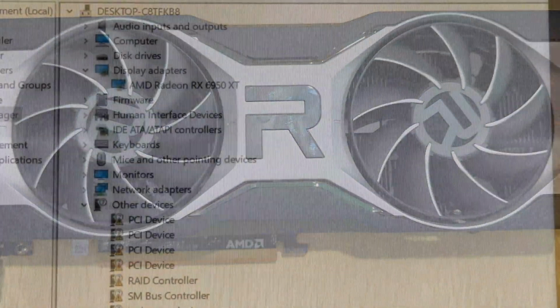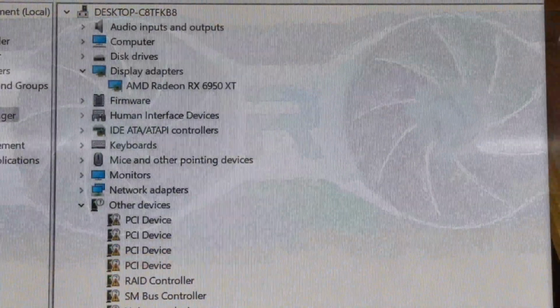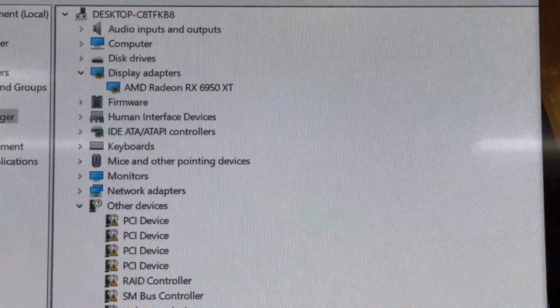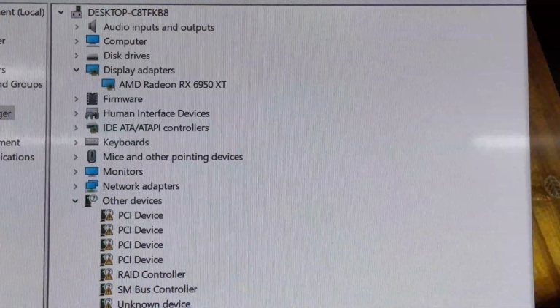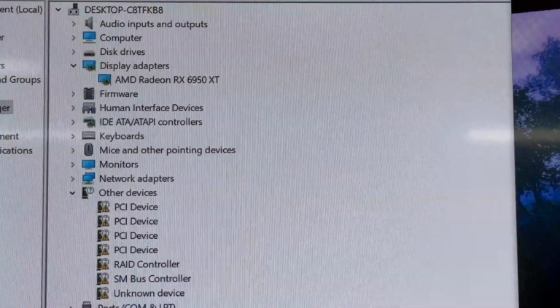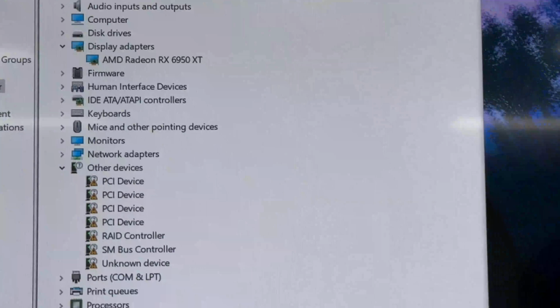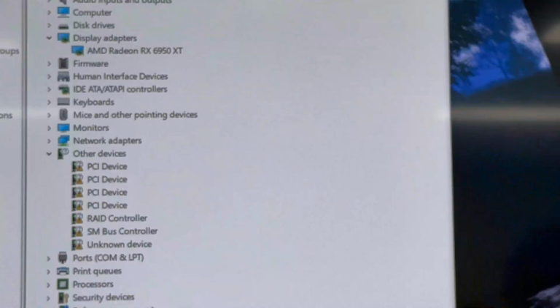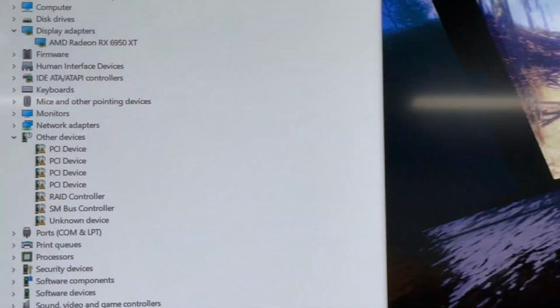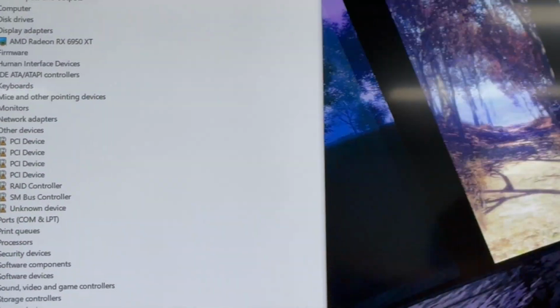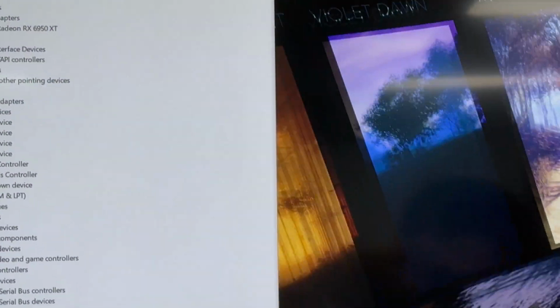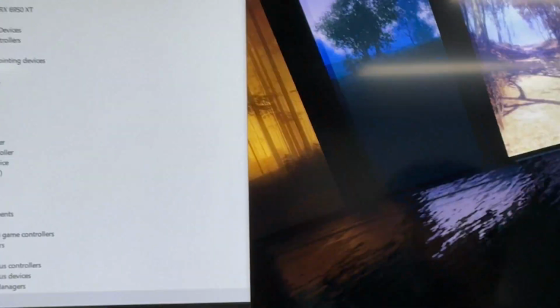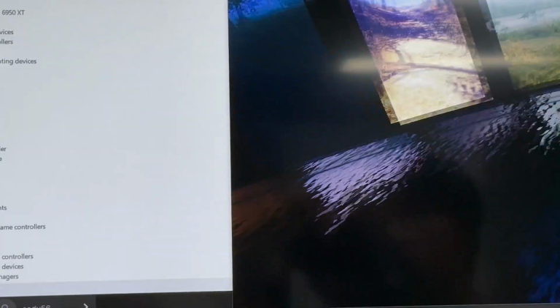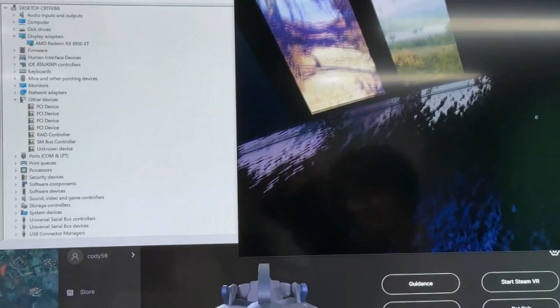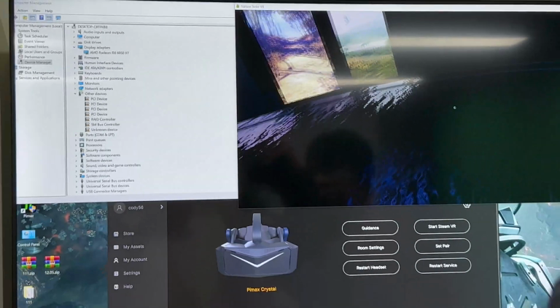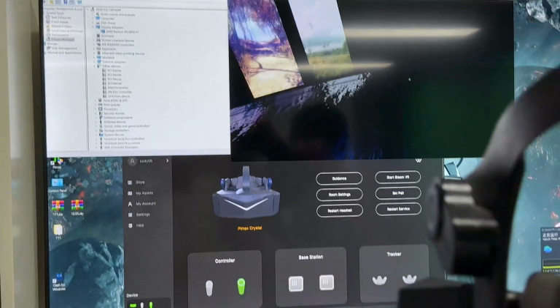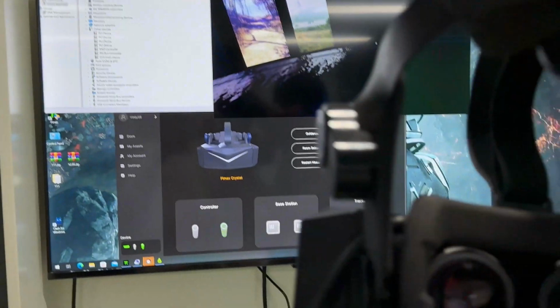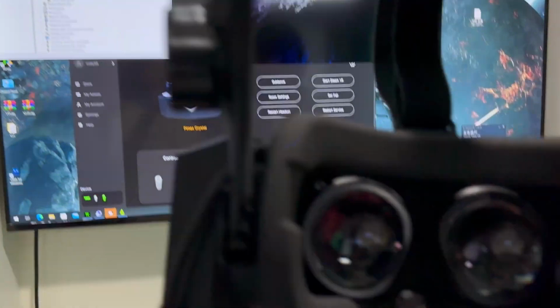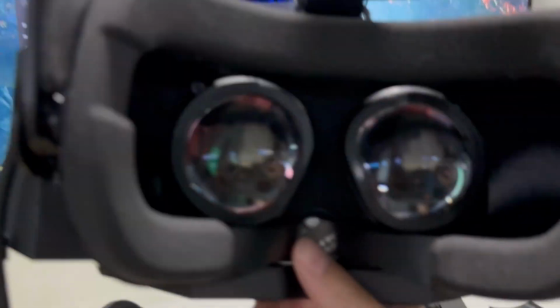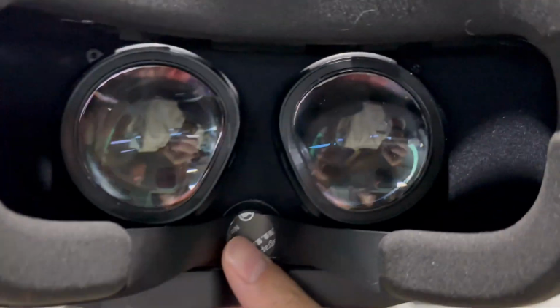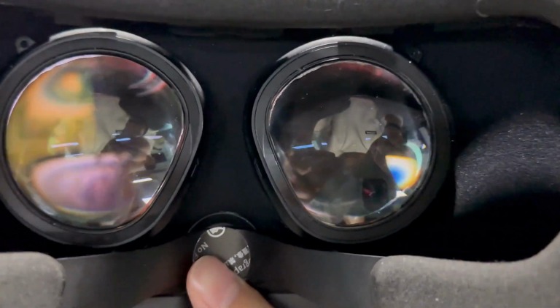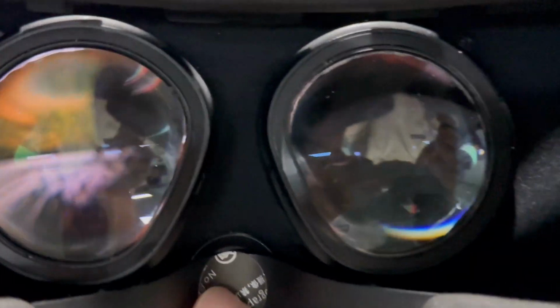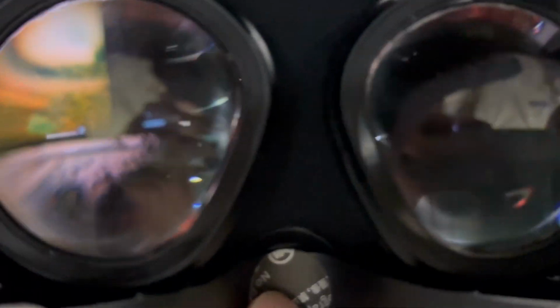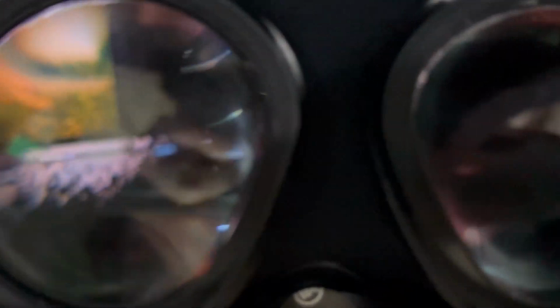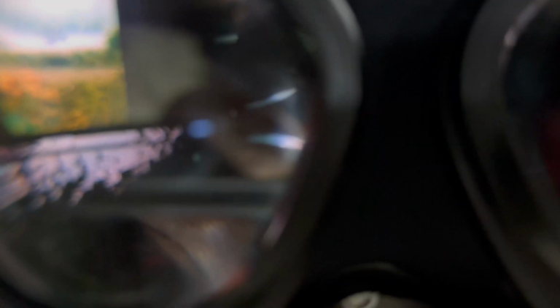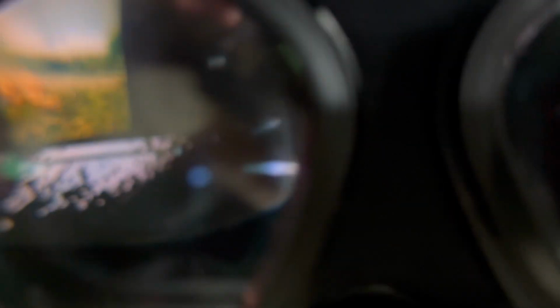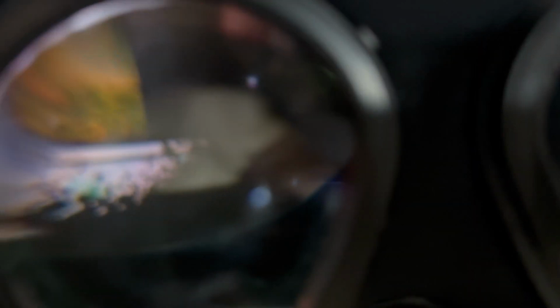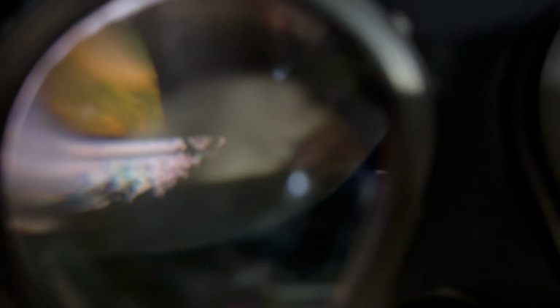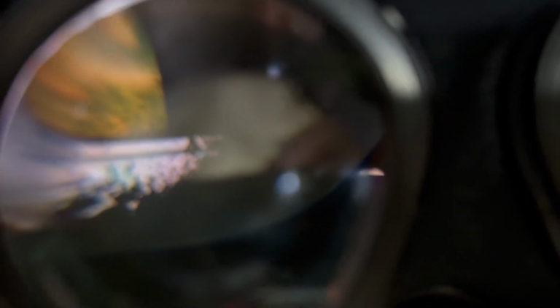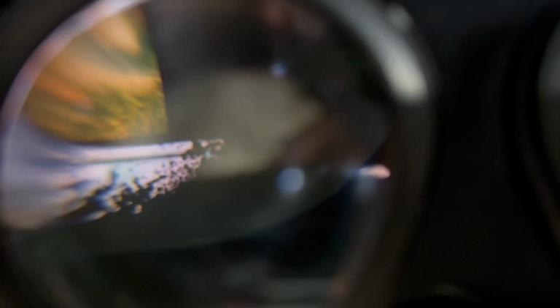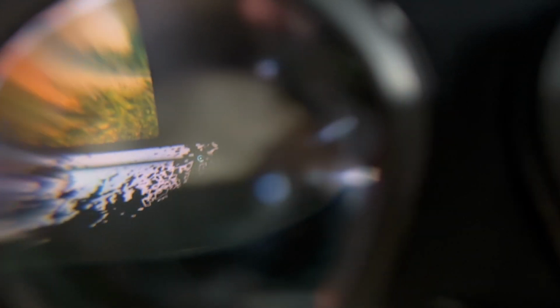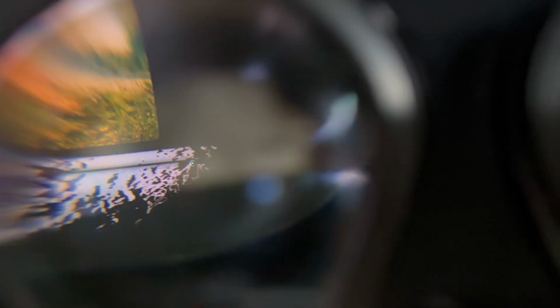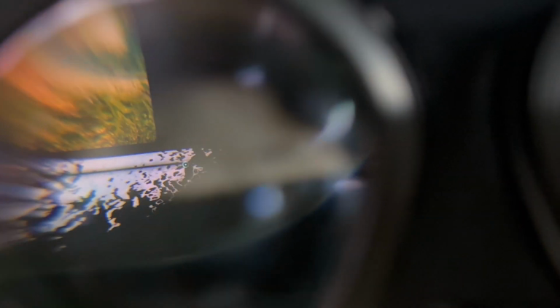We are using the RX 6950 XT for a VR experience and its effect is really great. Through the lens, we can see that it is operating normally.